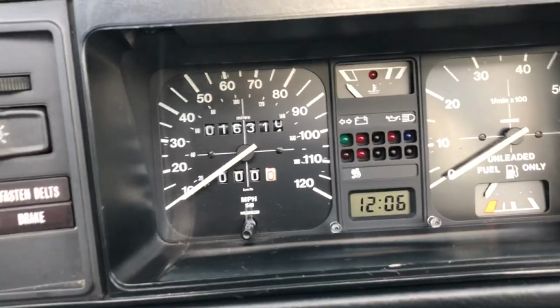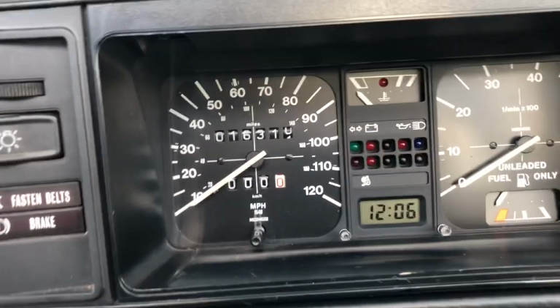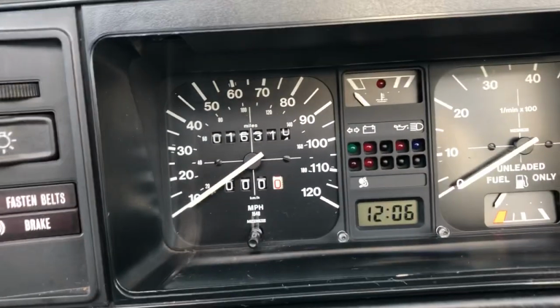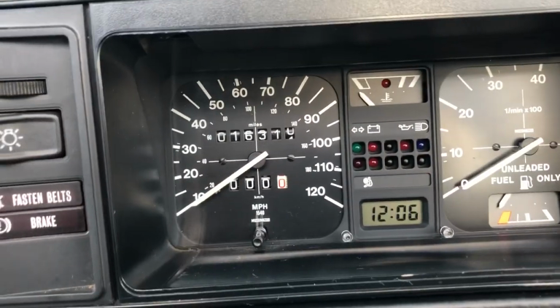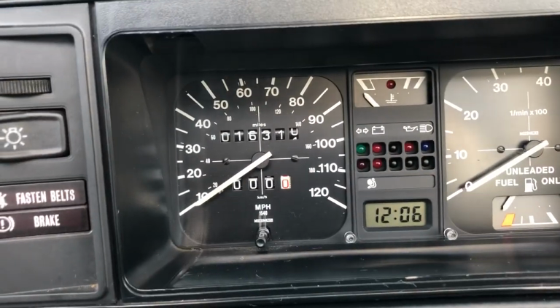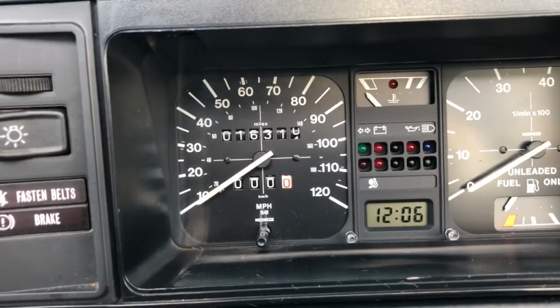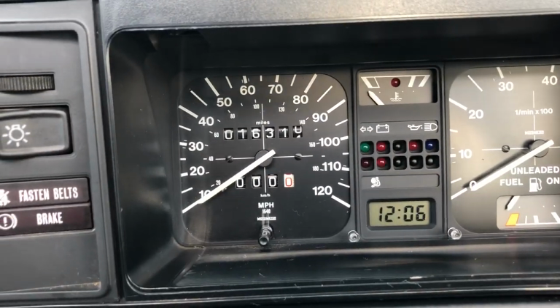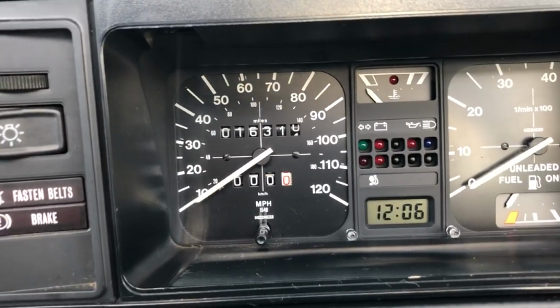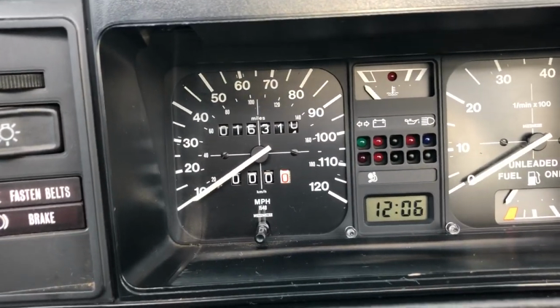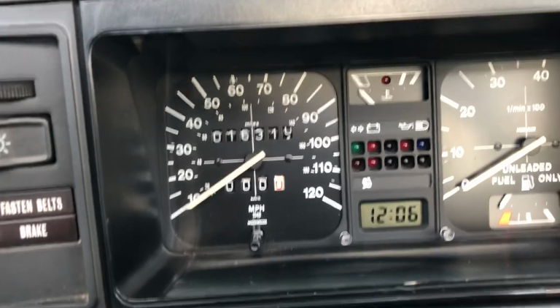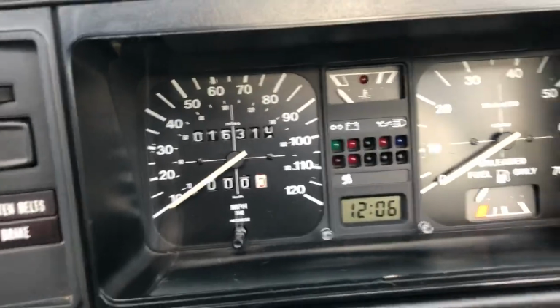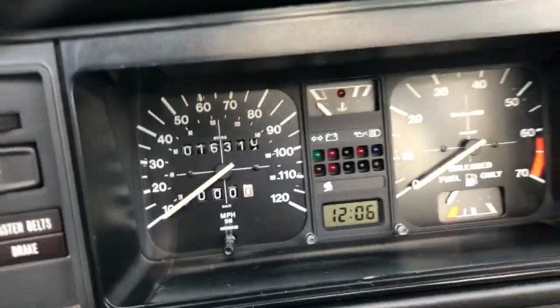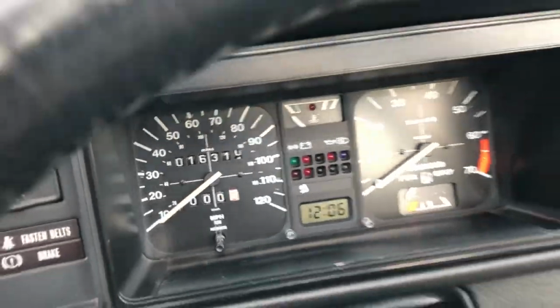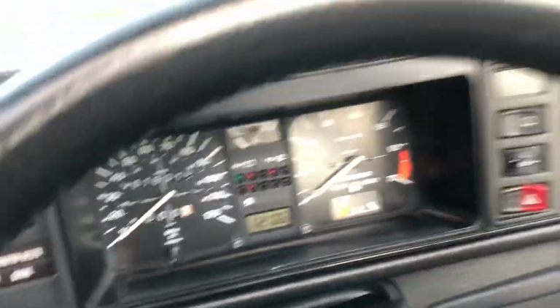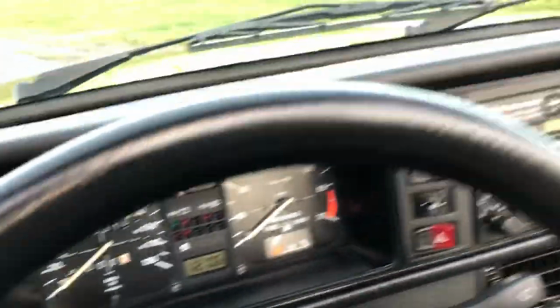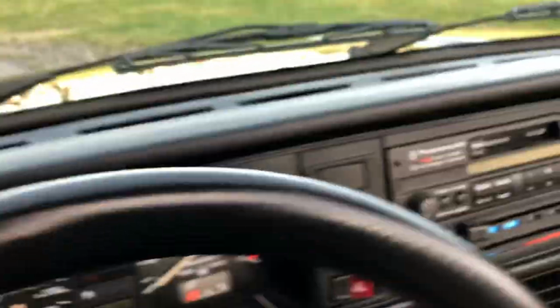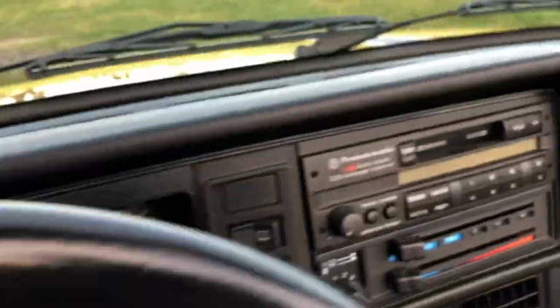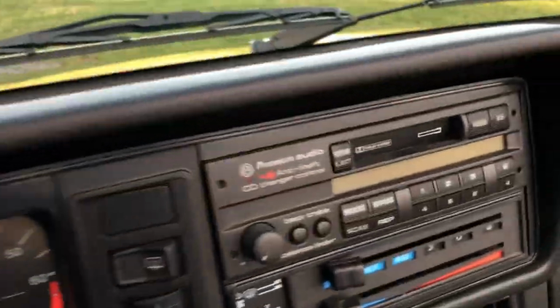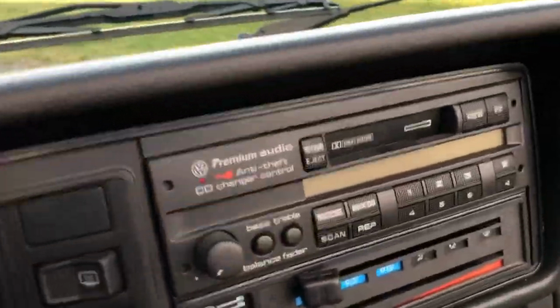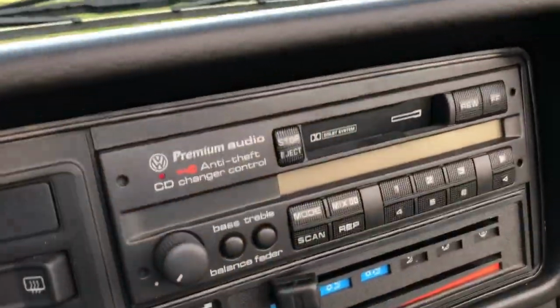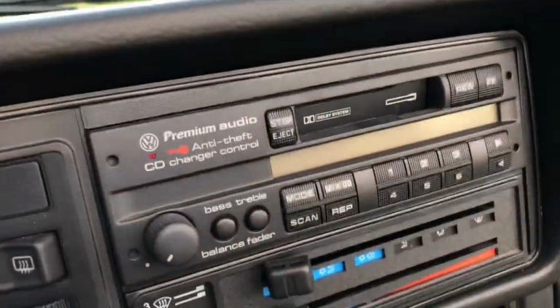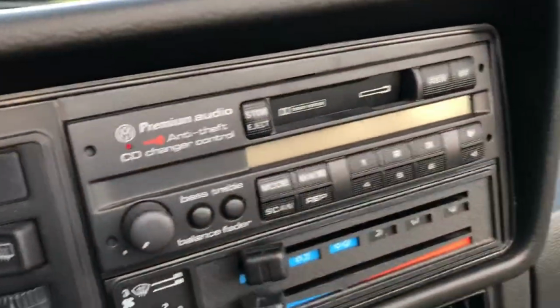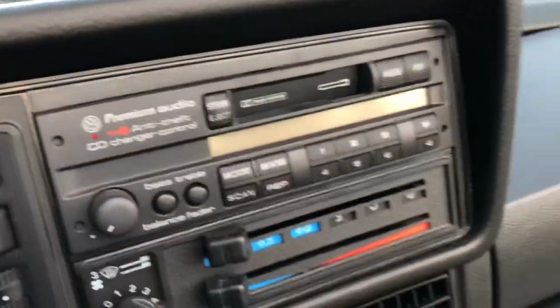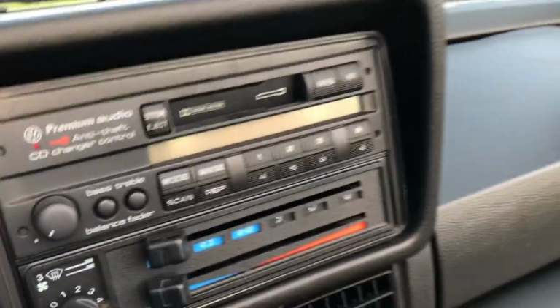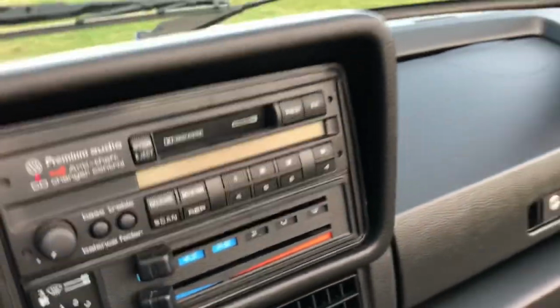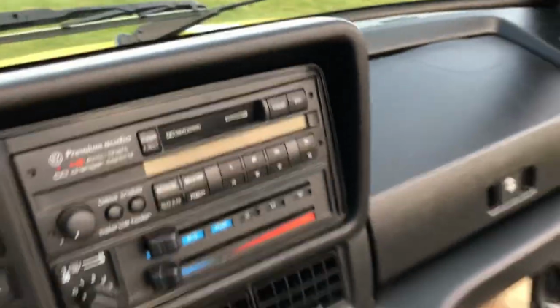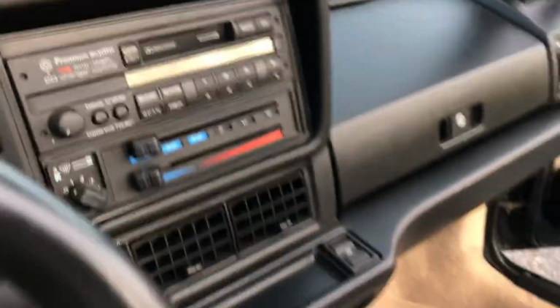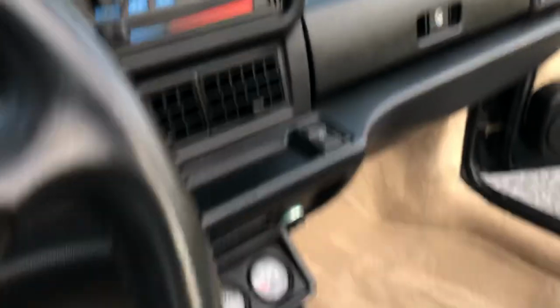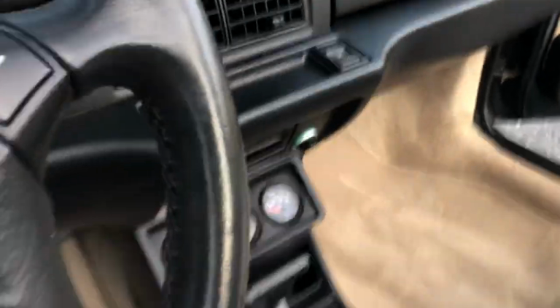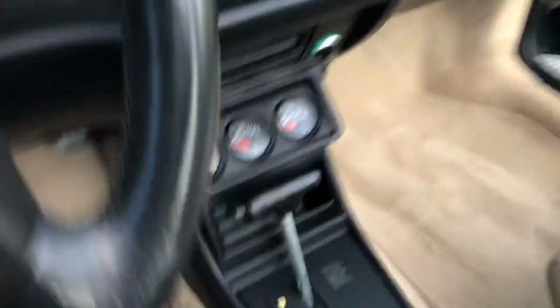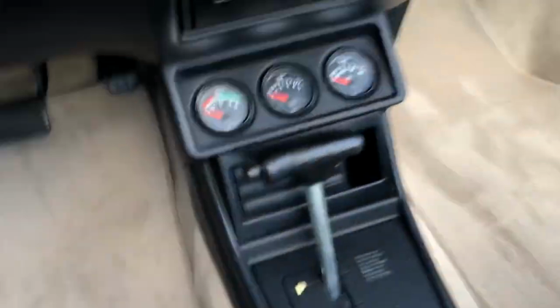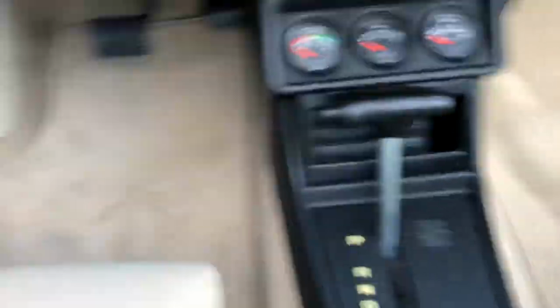16,310 miles on the odometer. It's an automatic.